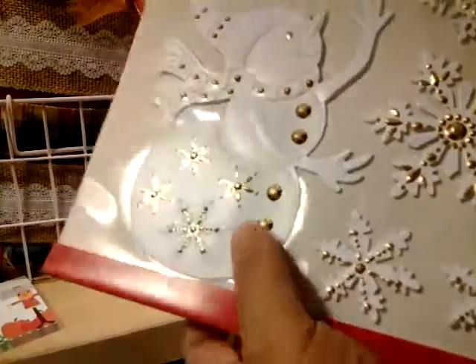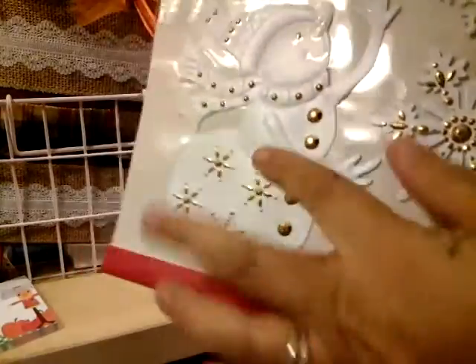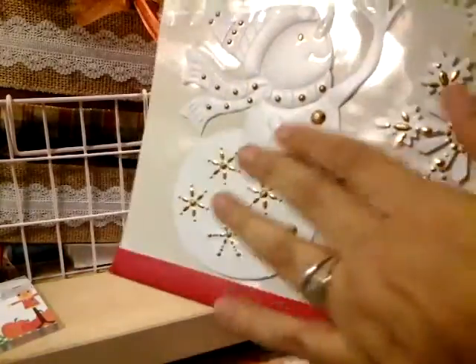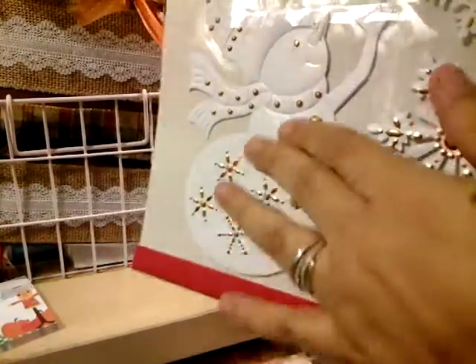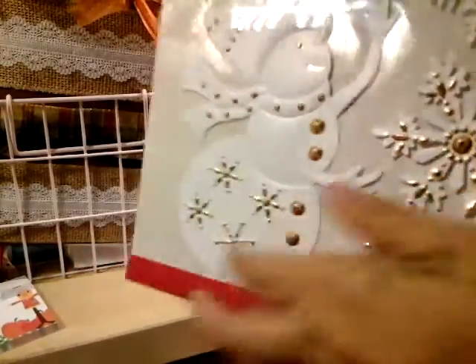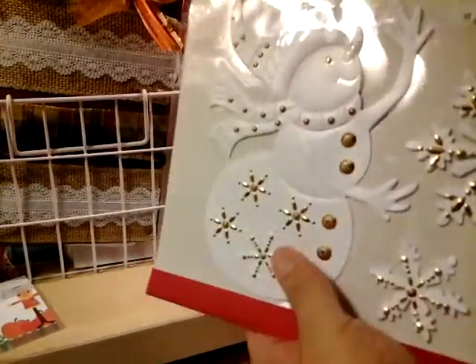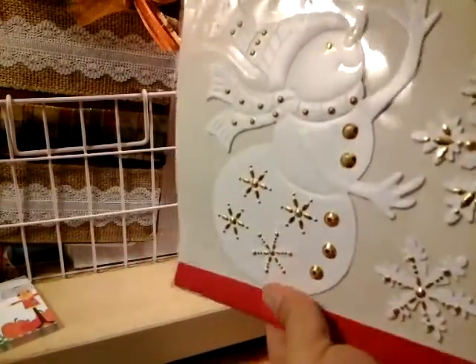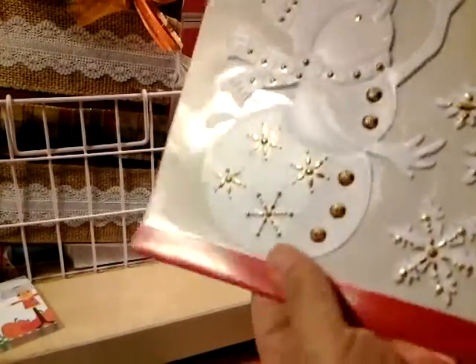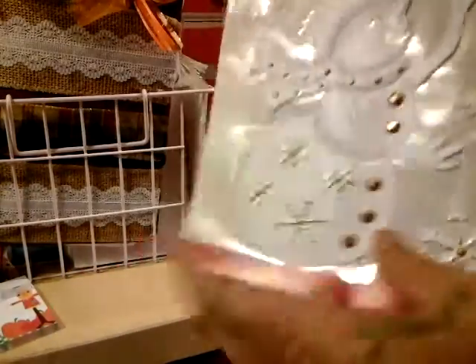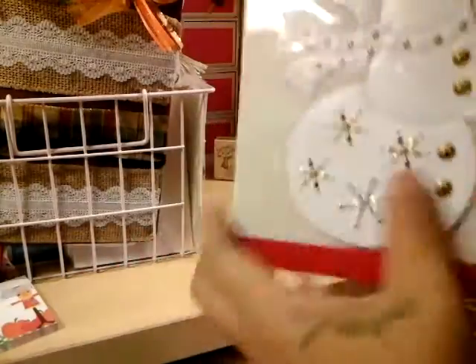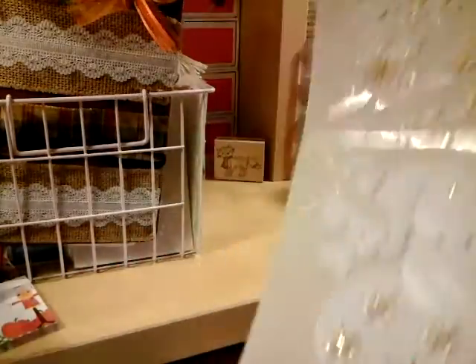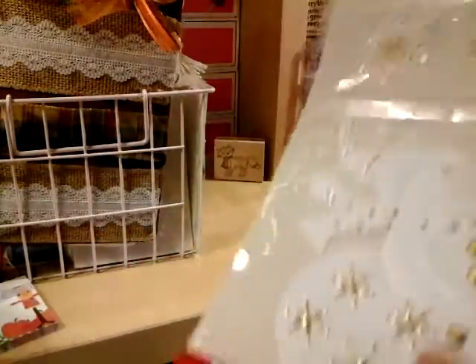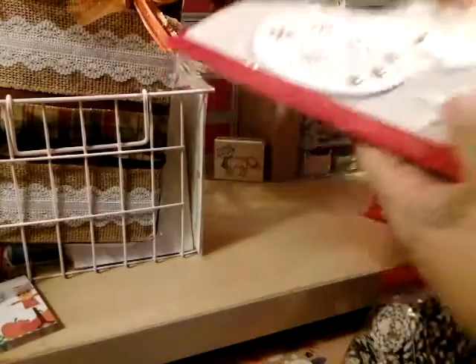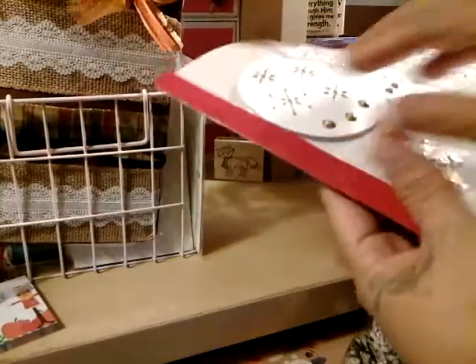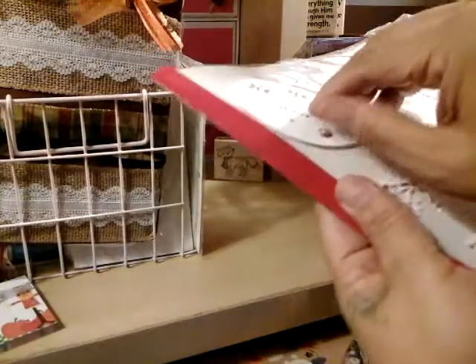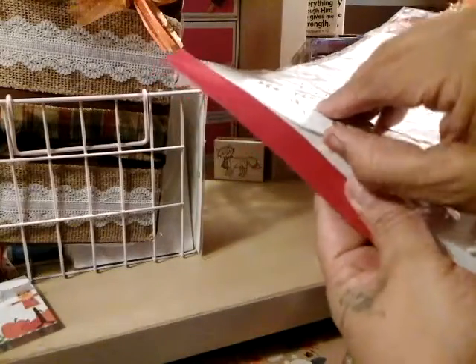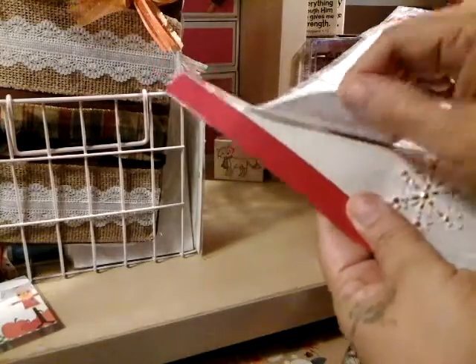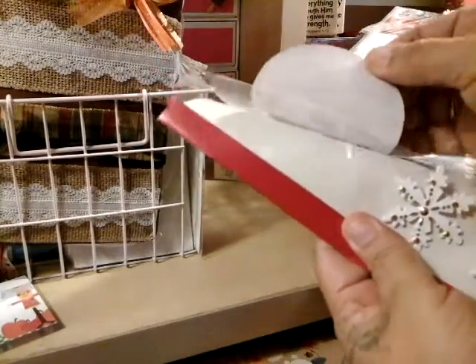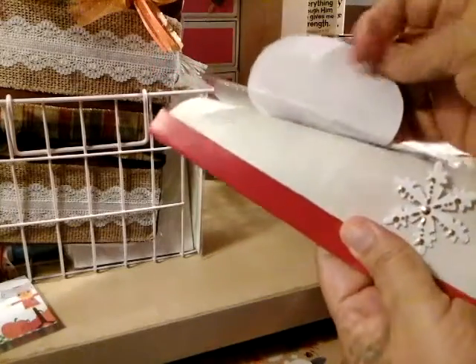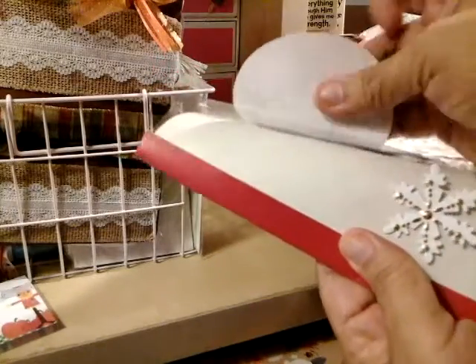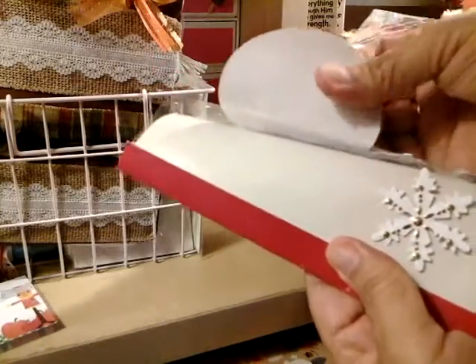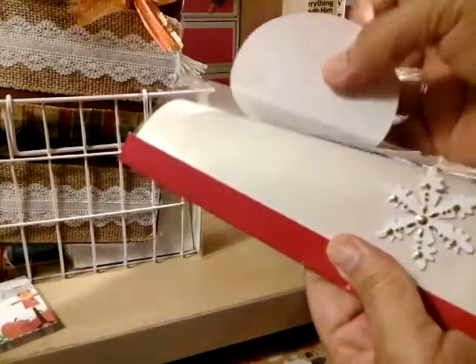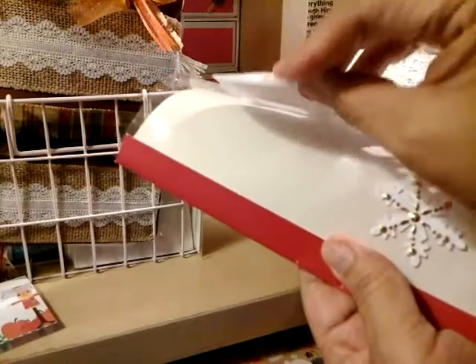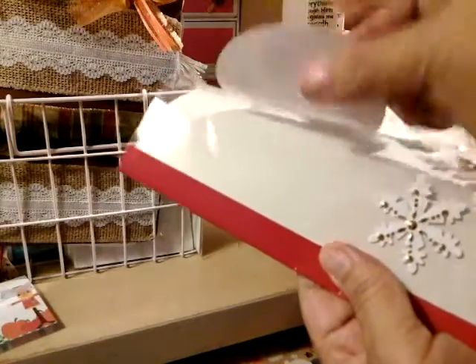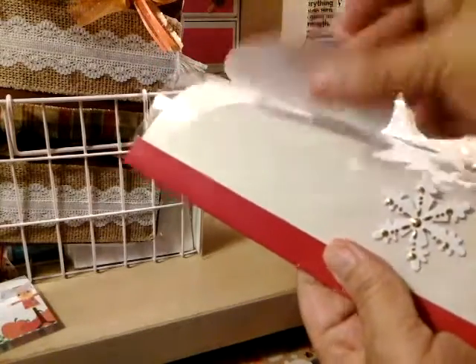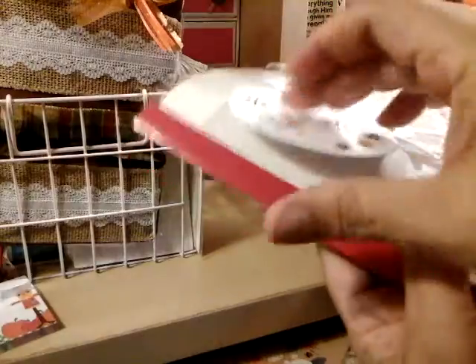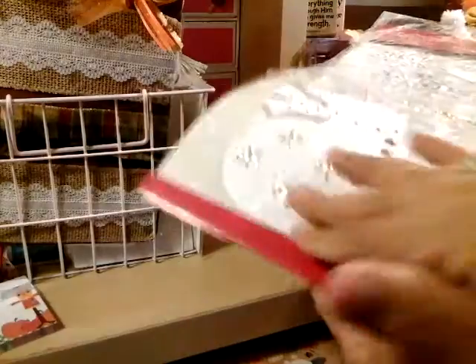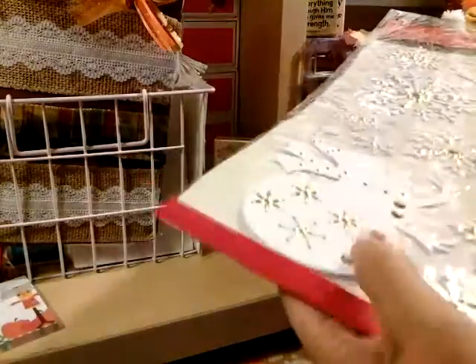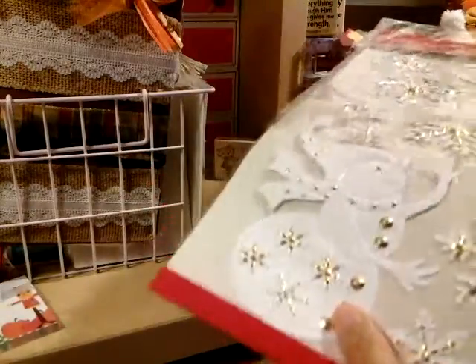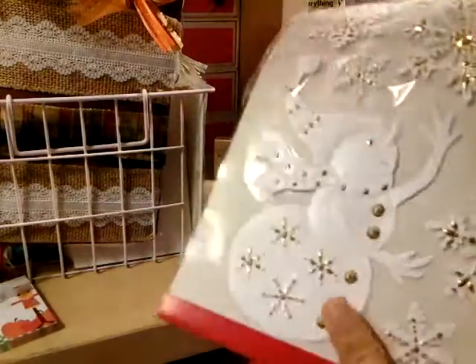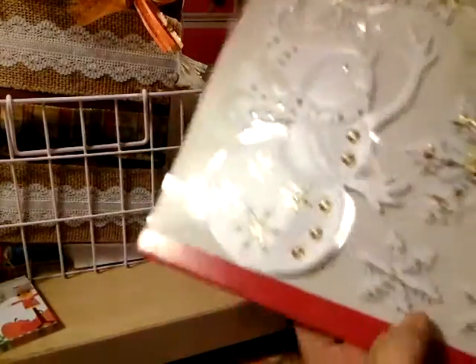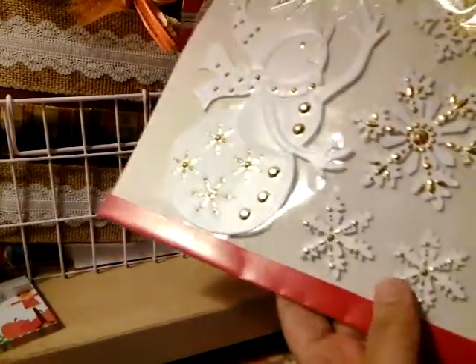You see that? It's really nice. It's really thin, so it's perfect for pocket letters.